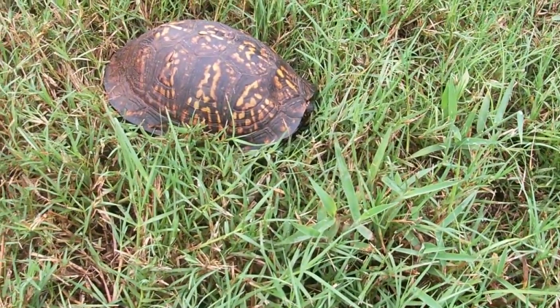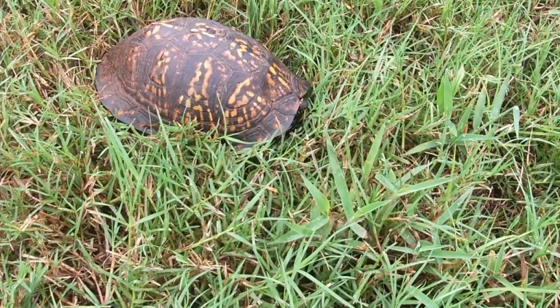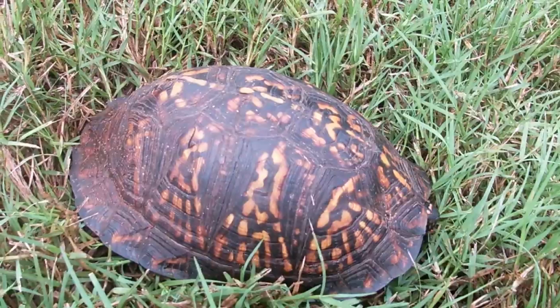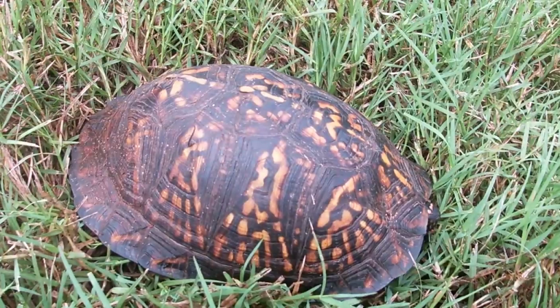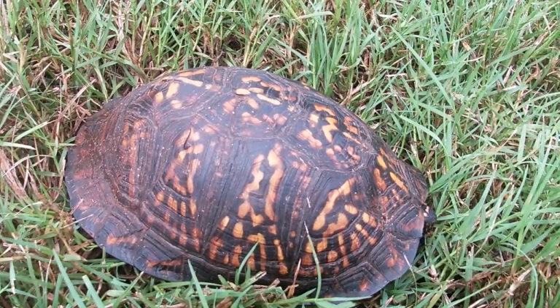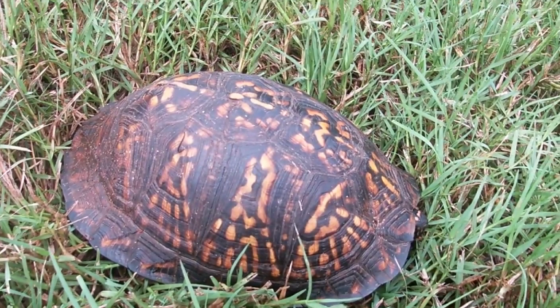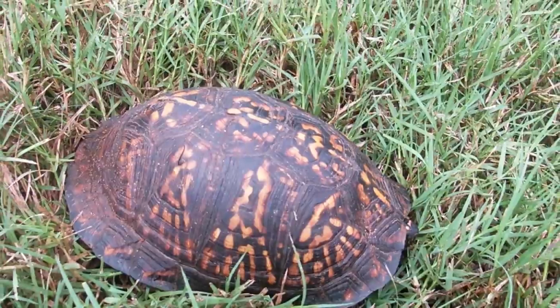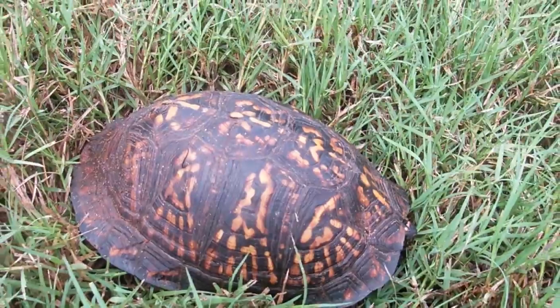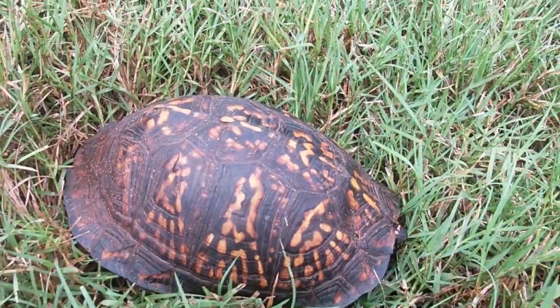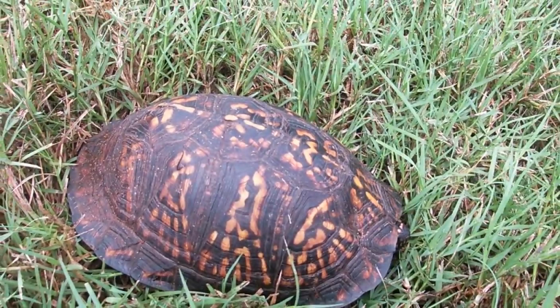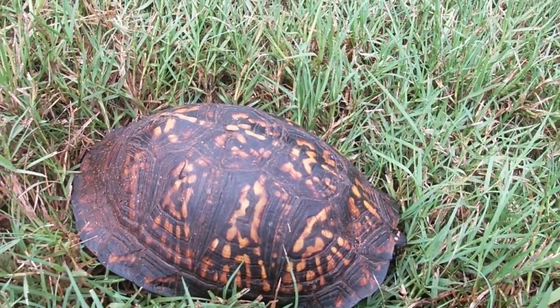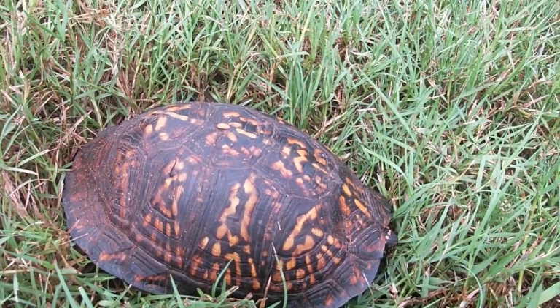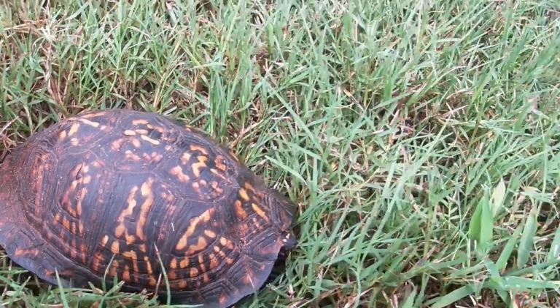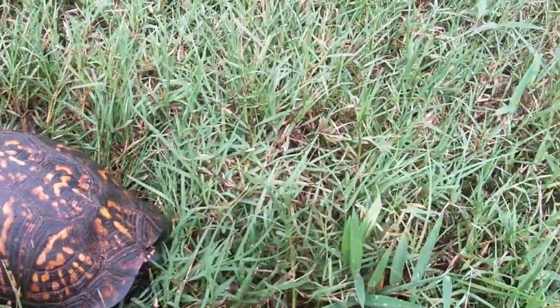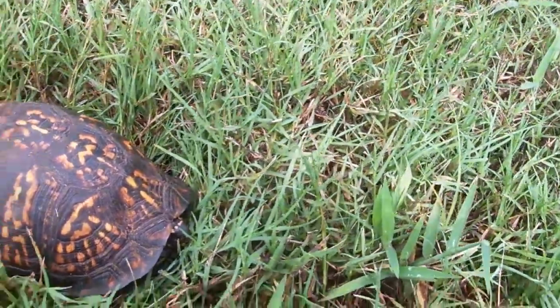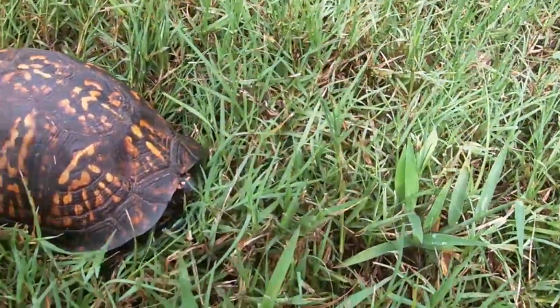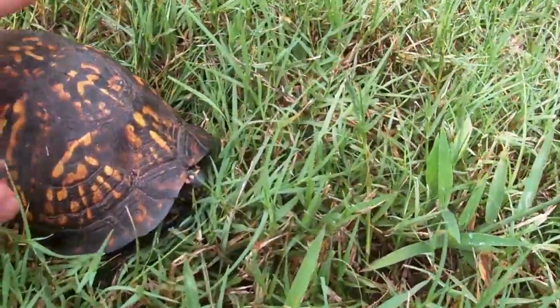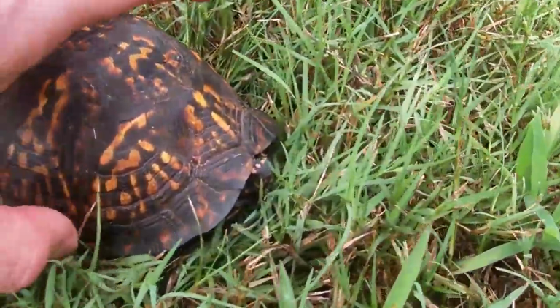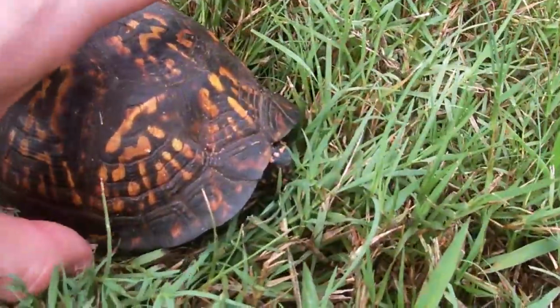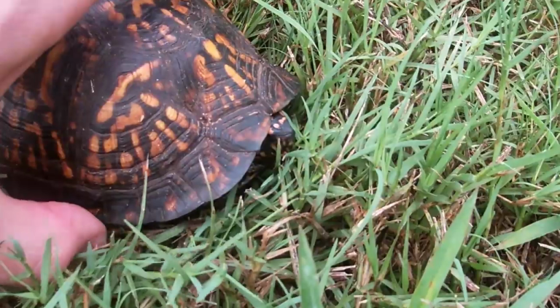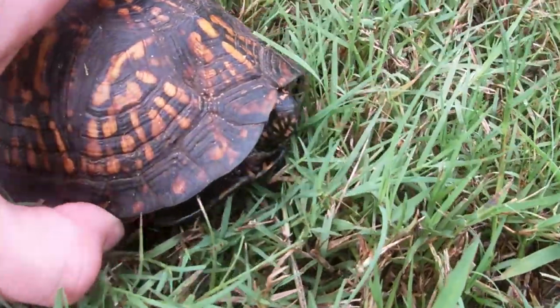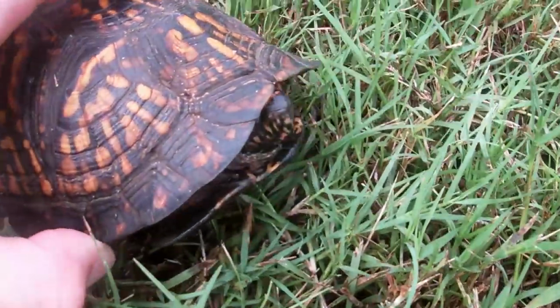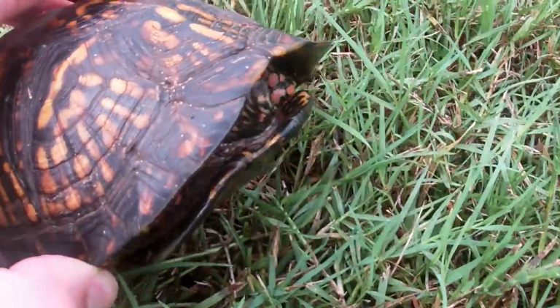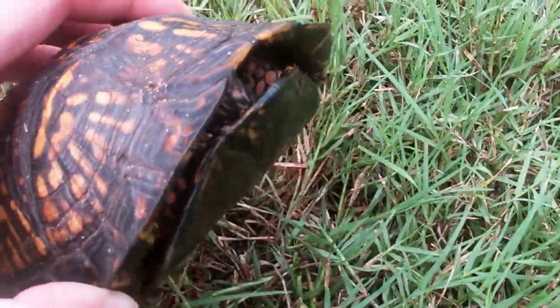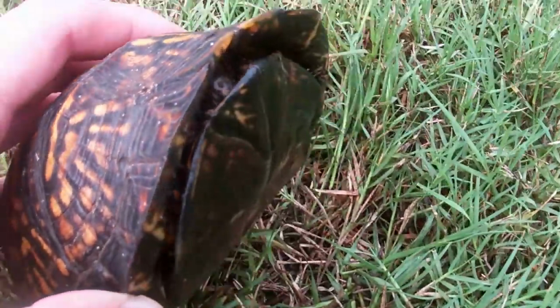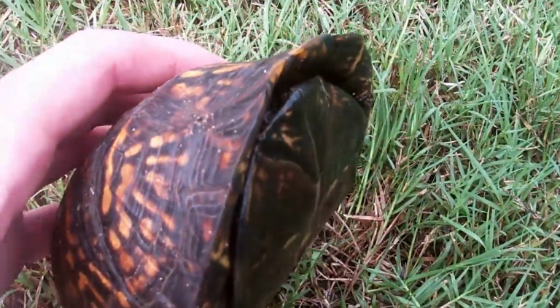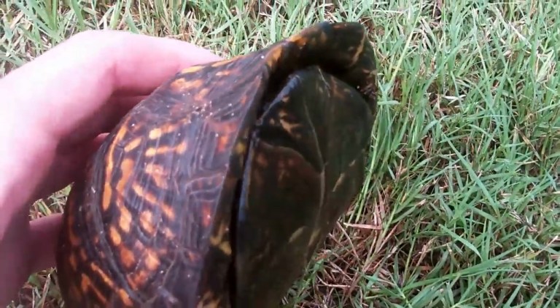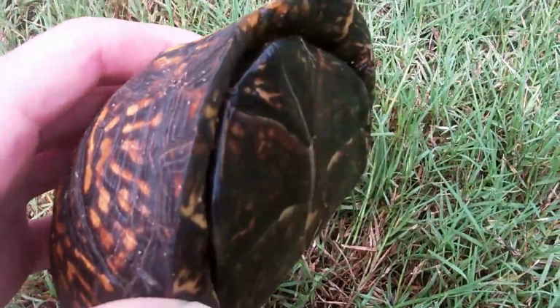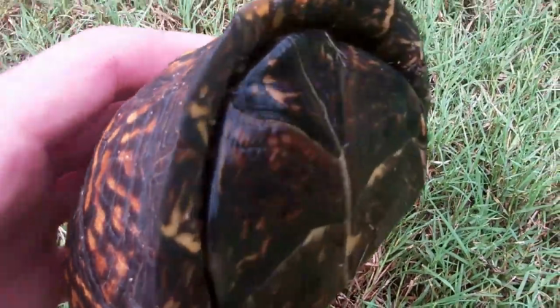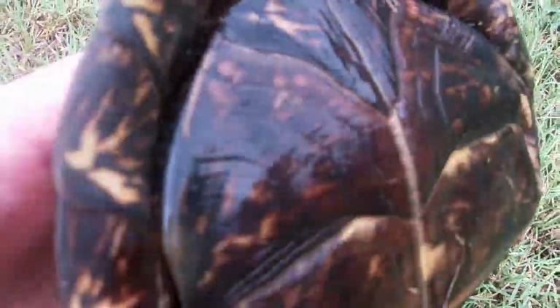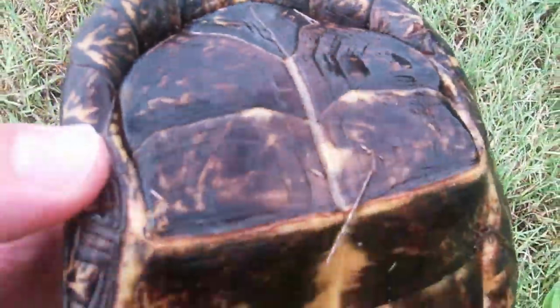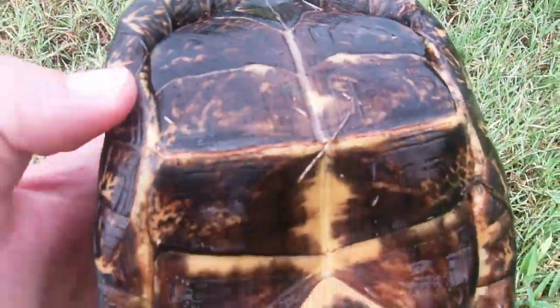These turtles have what's called a hinged shell that they can withdraw into when disturbed by a predator. As you can see, I'm picking him up and he just closes up that hinge and withdraws into his shell.